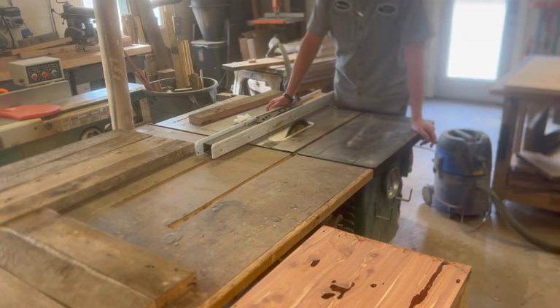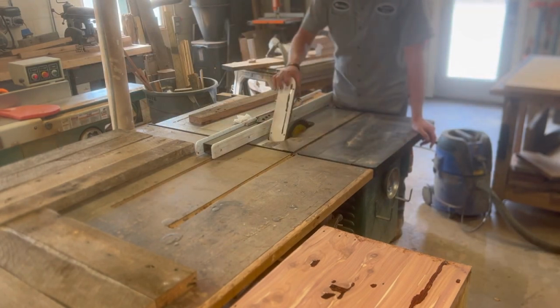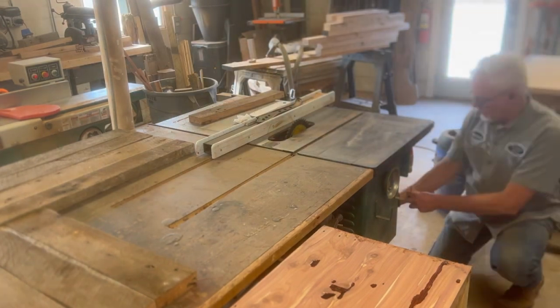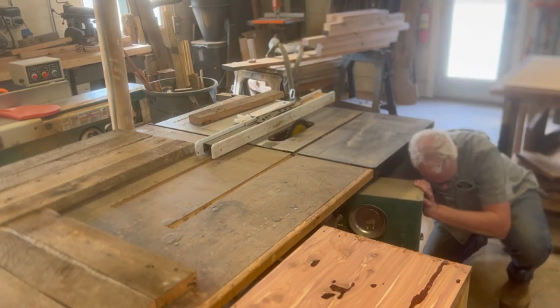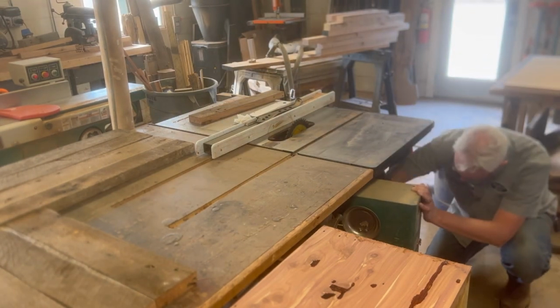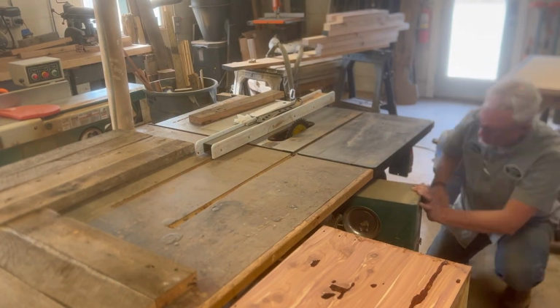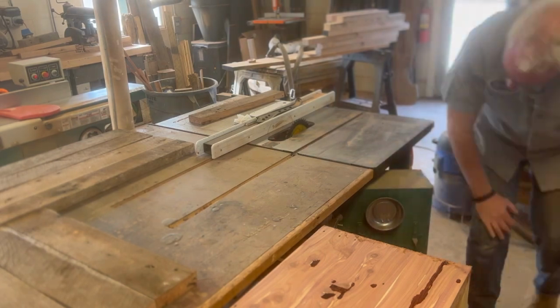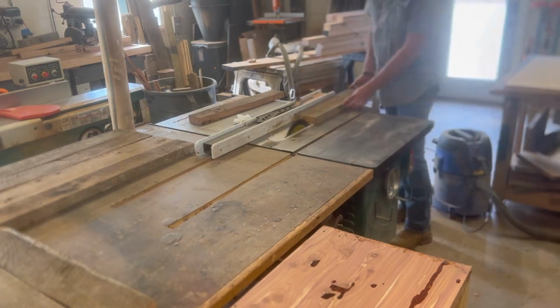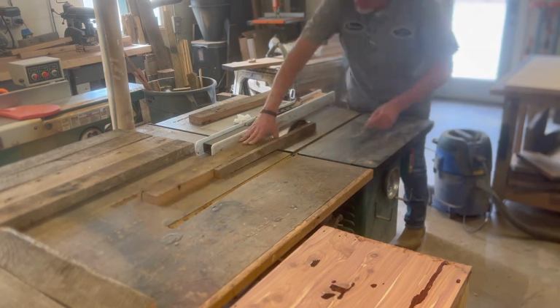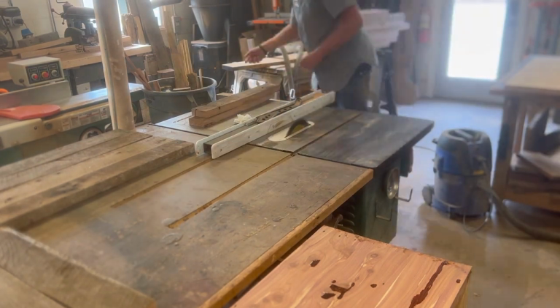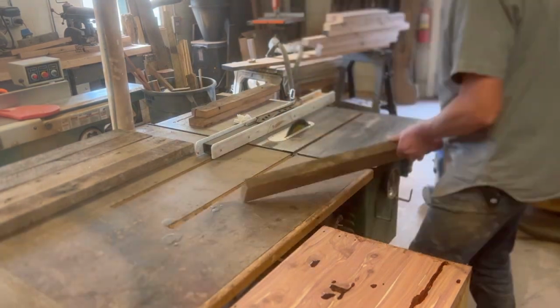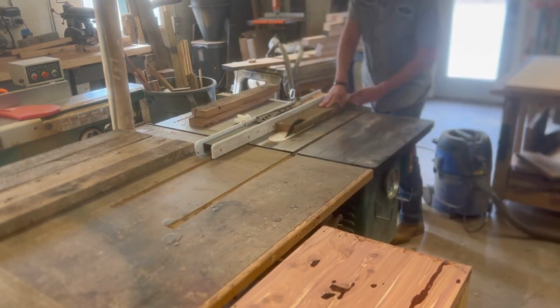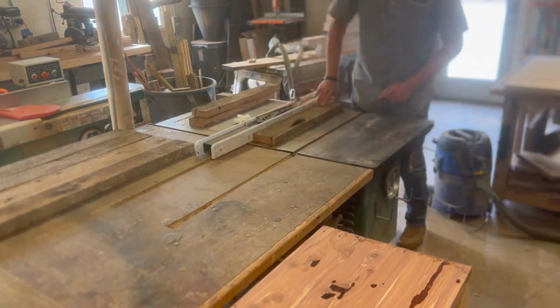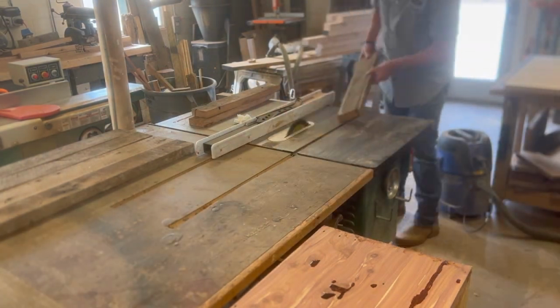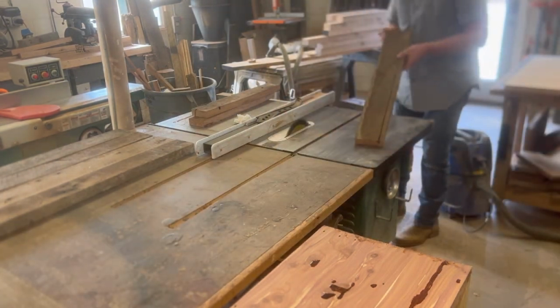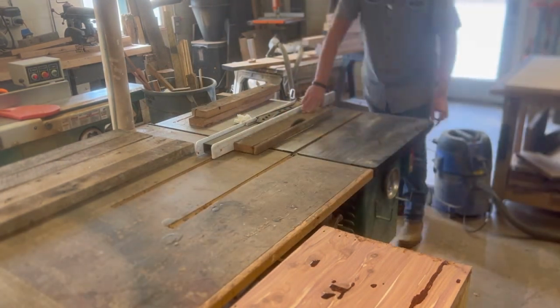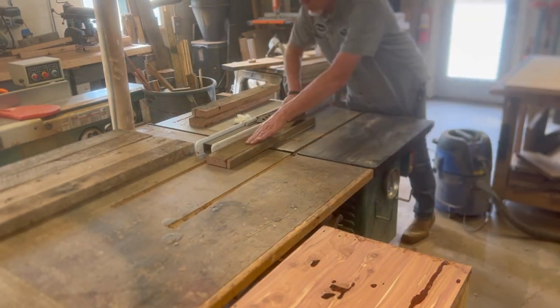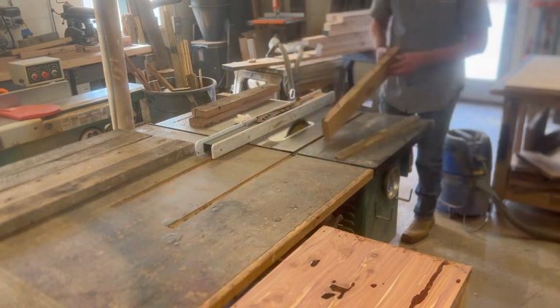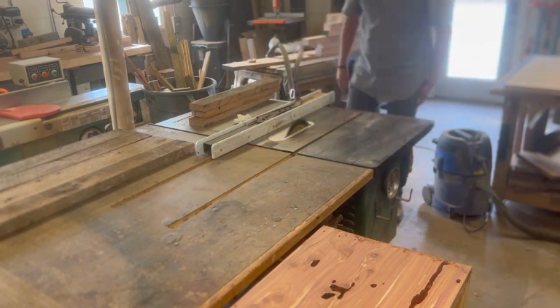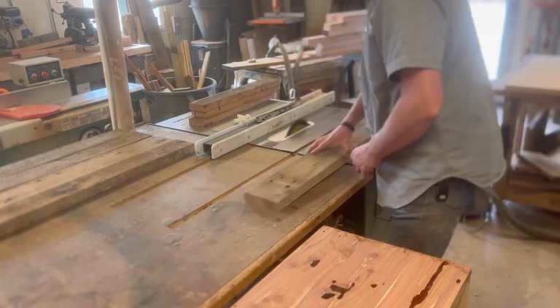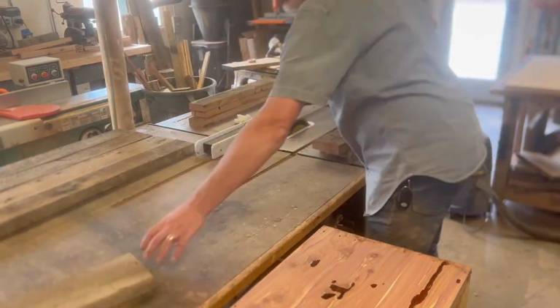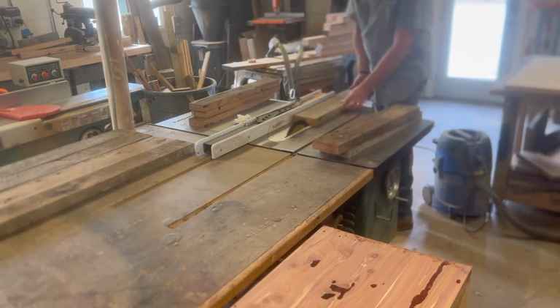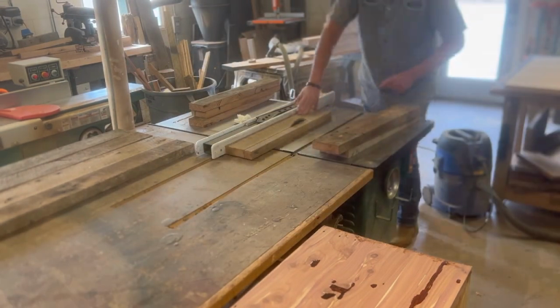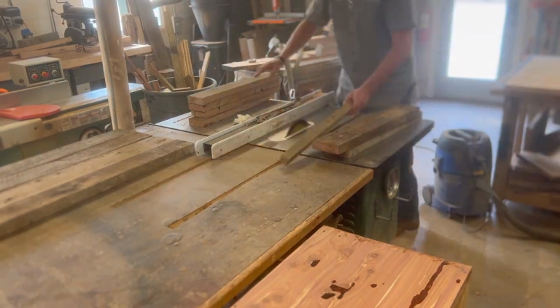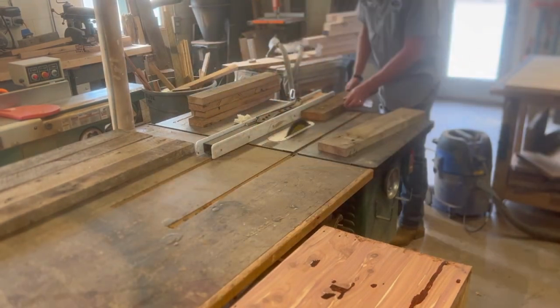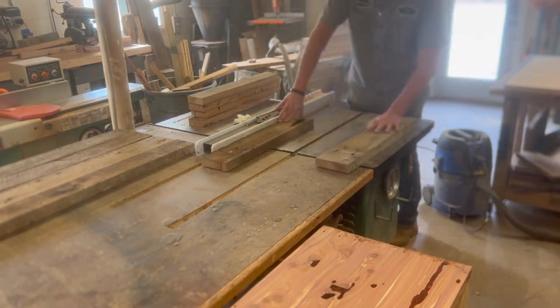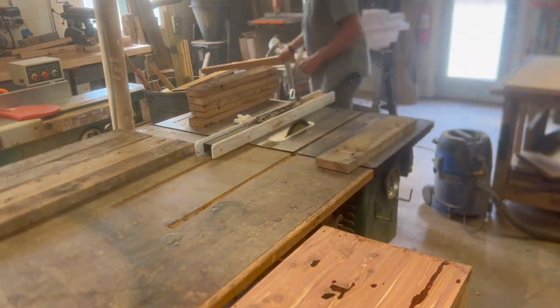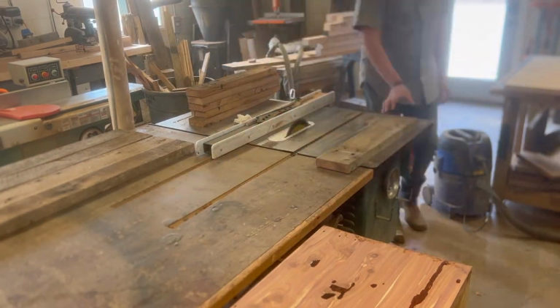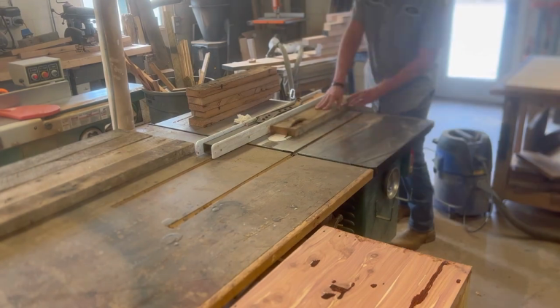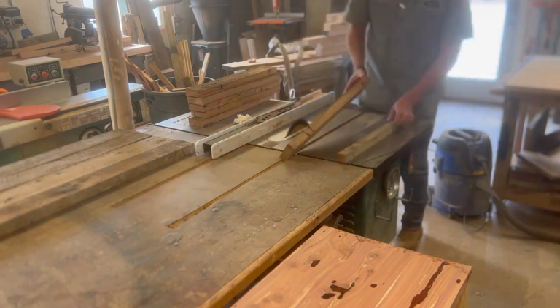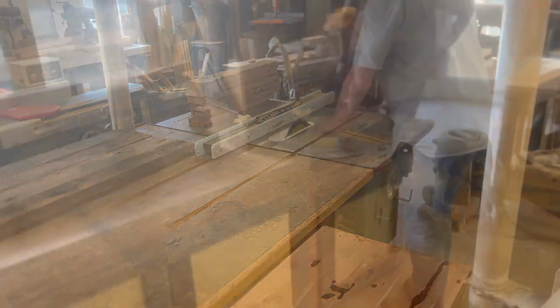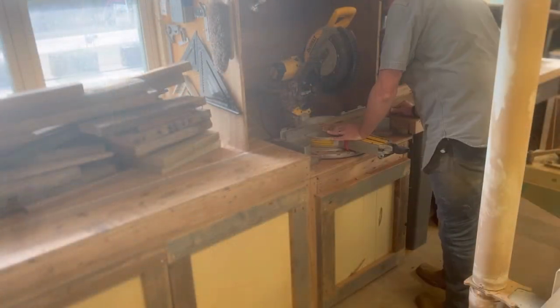The long ones, I want to keep the outside edge natural, so those do not go through the table saw. I just tried to get them as close as I could — all the same size. I ran them through the joiner until they were all roughly the same width.